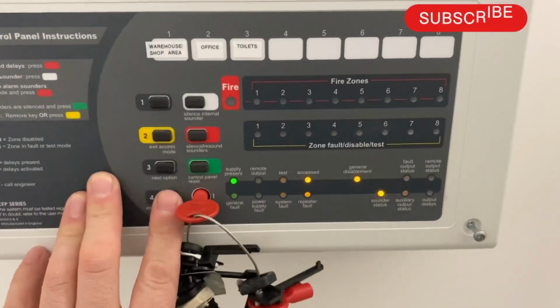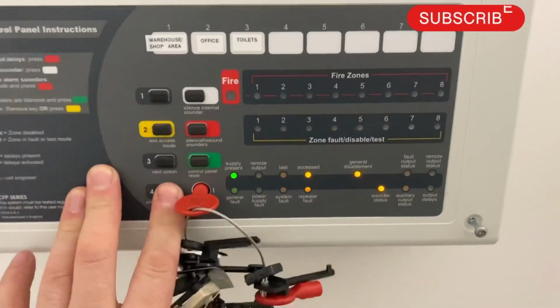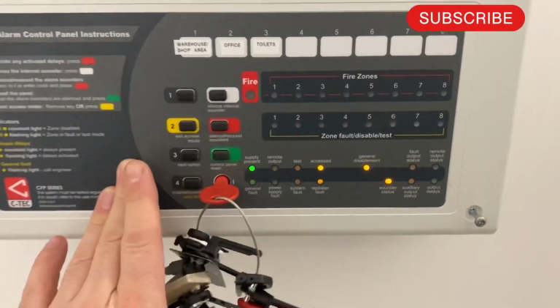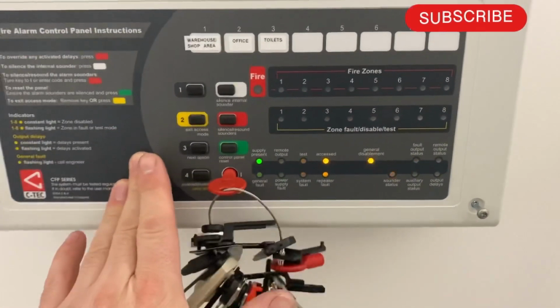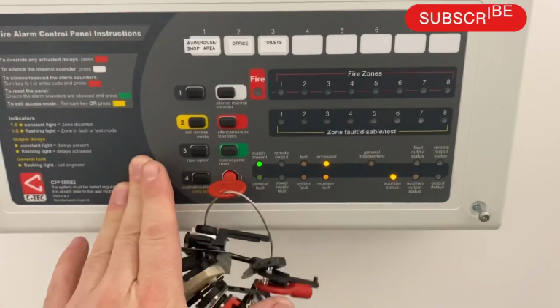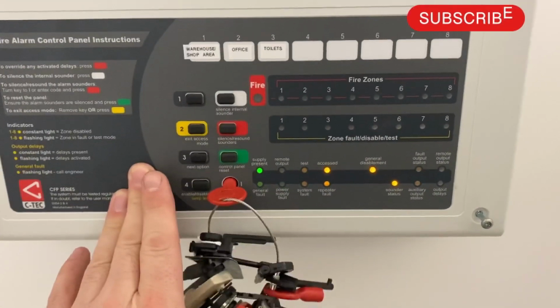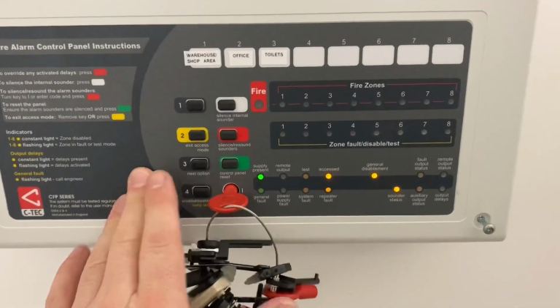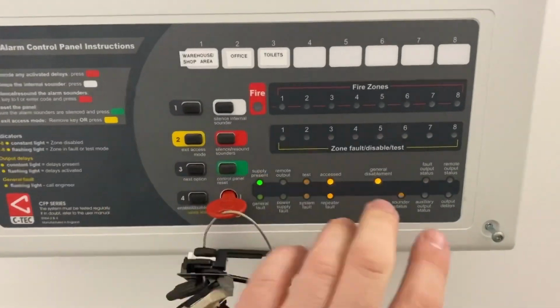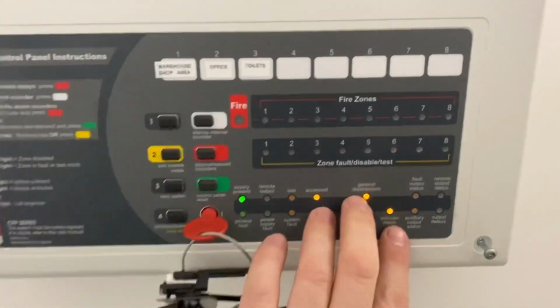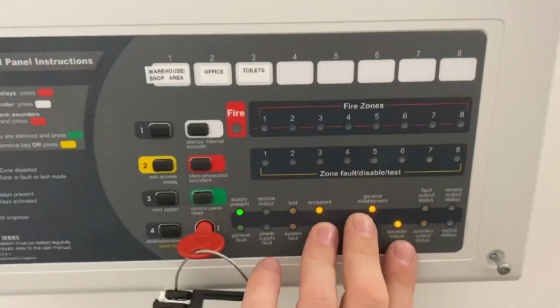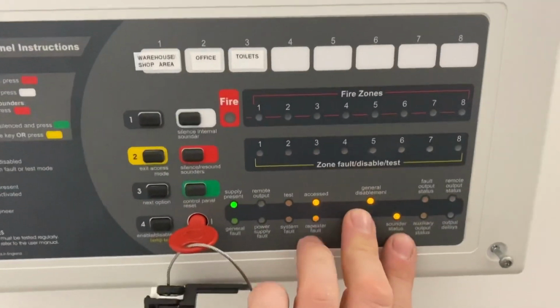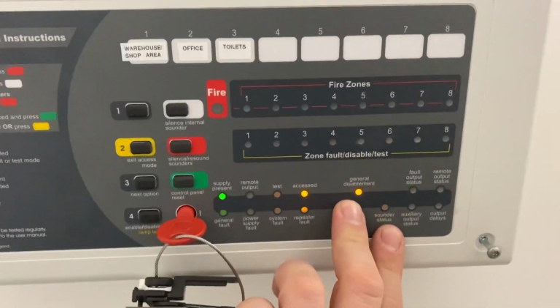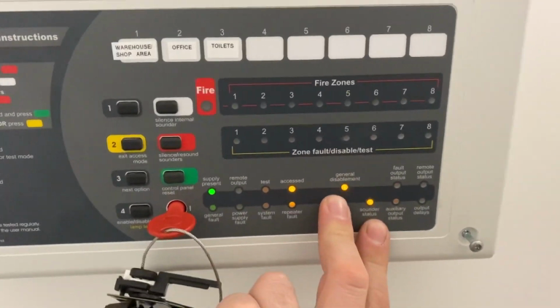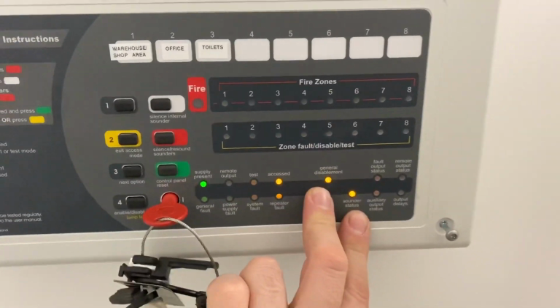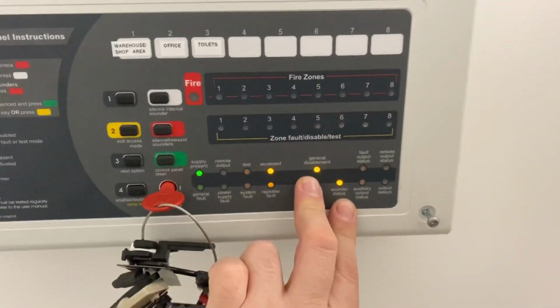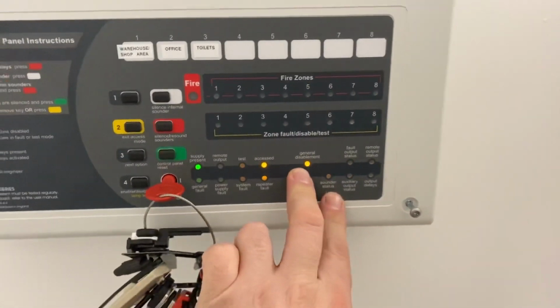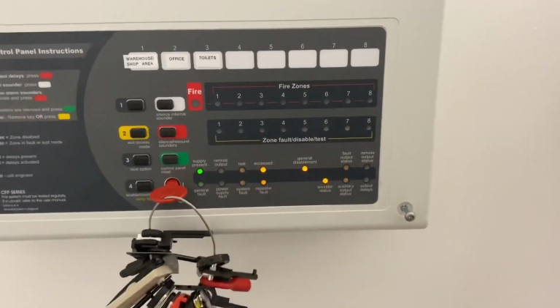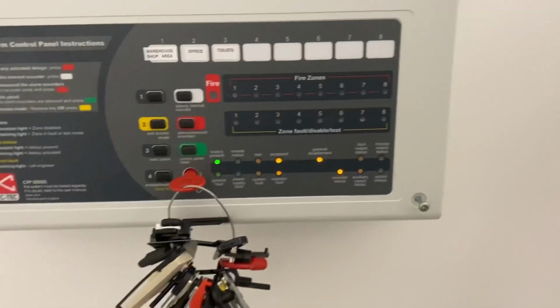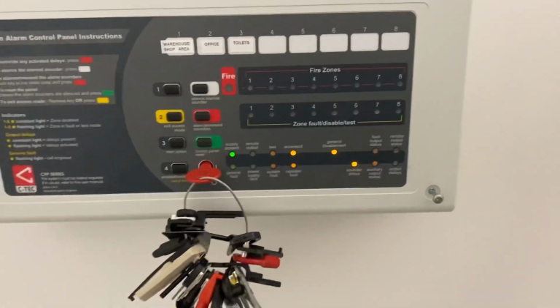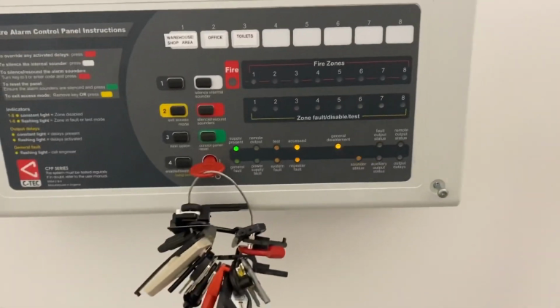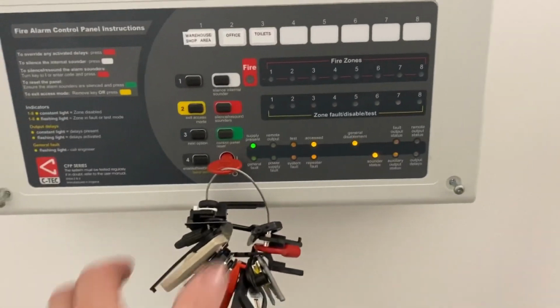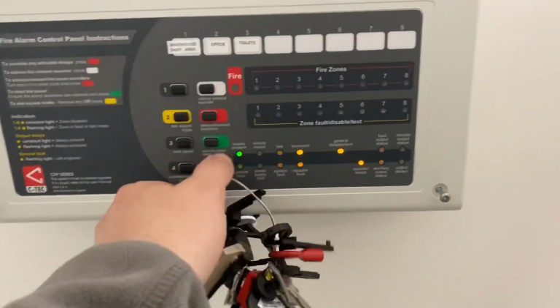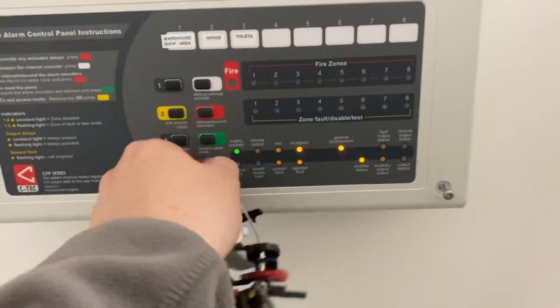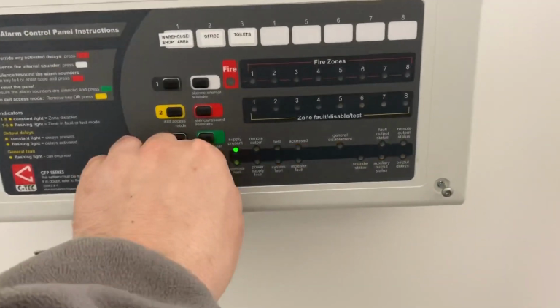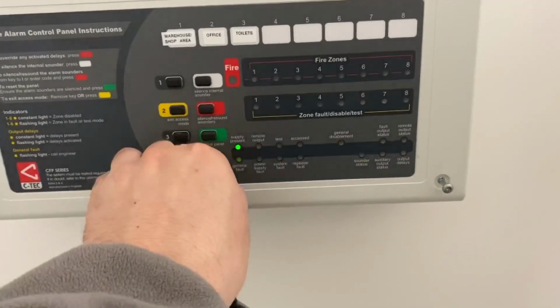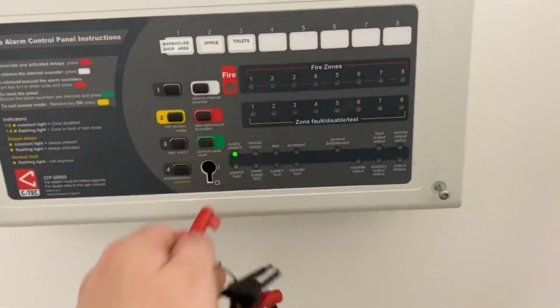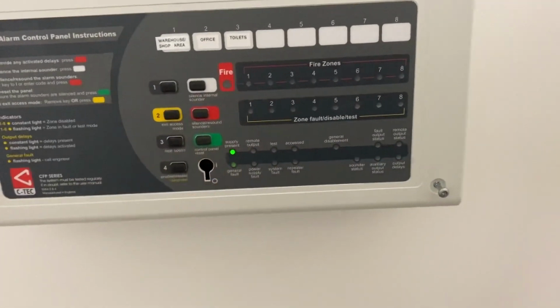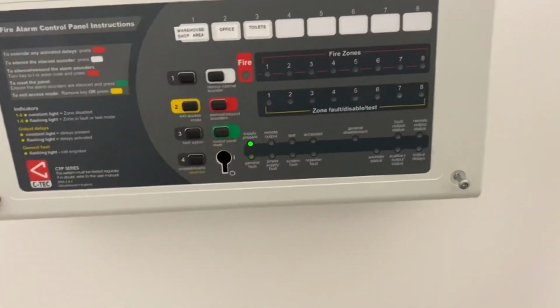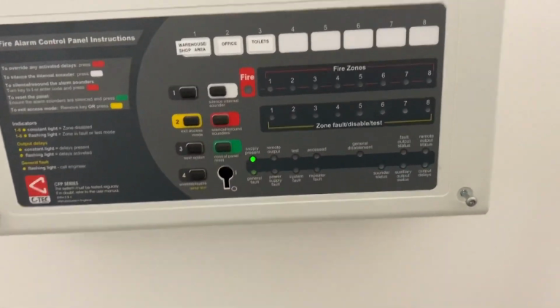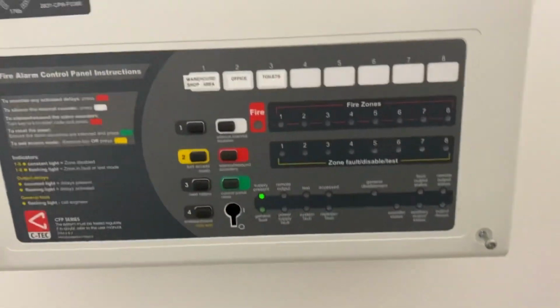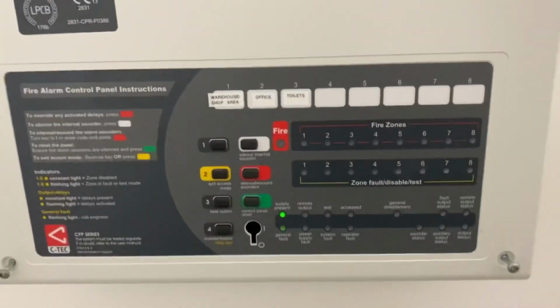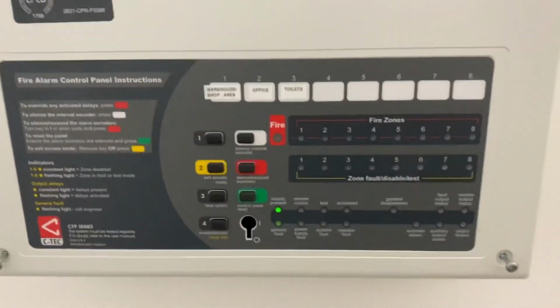Push 'next option' until you are in sync with the sounder. Once you're in sync, press 'enable/disable' and you'll see the lights are no longer flashing in sync — sounders are re-enabled. Remove your key and the panel is back in its normal state.